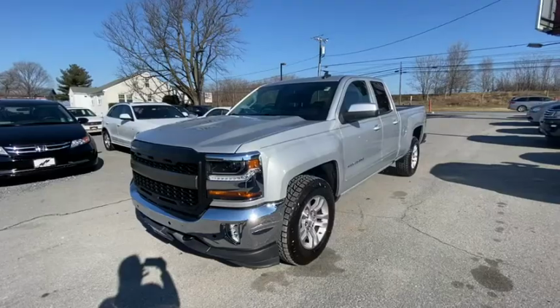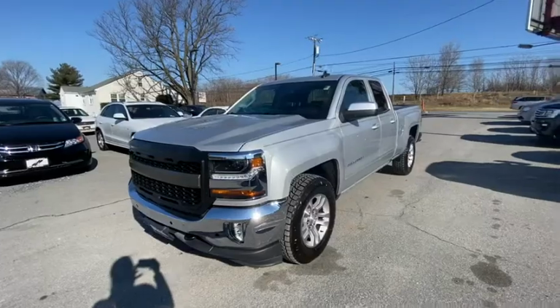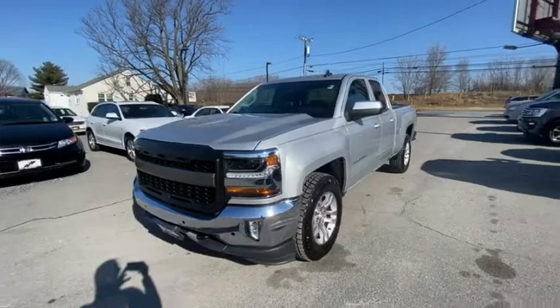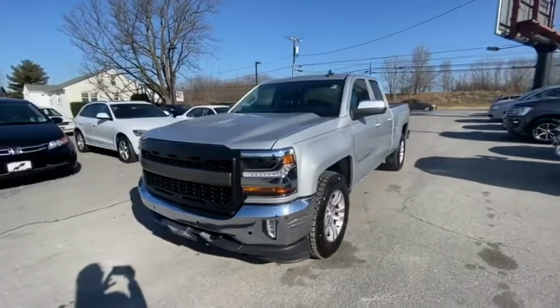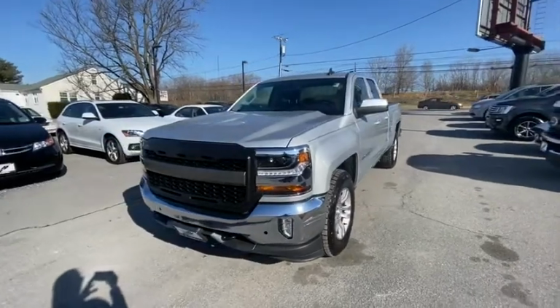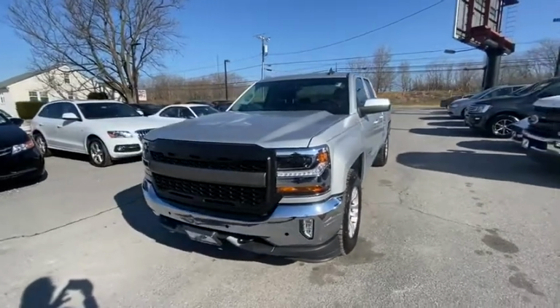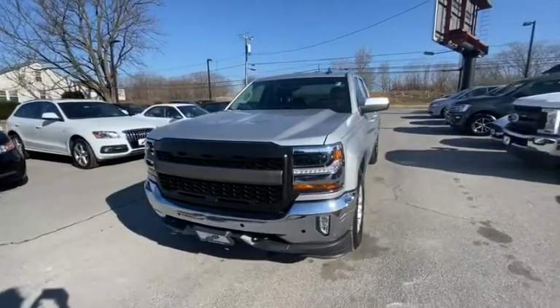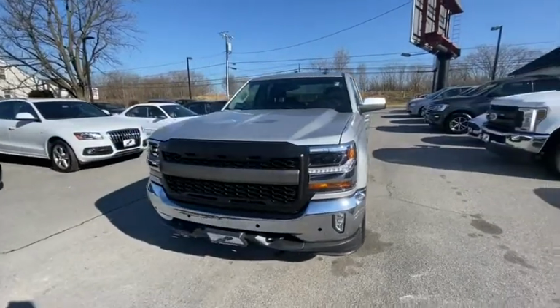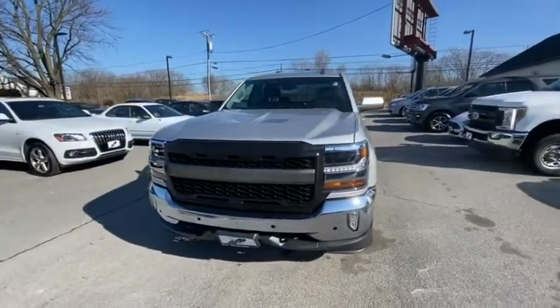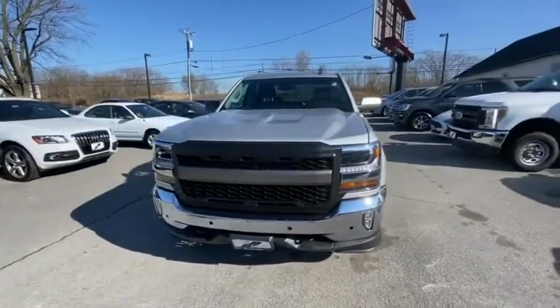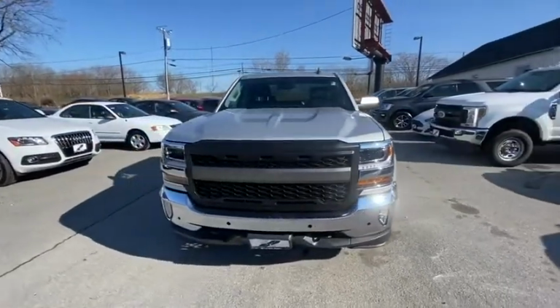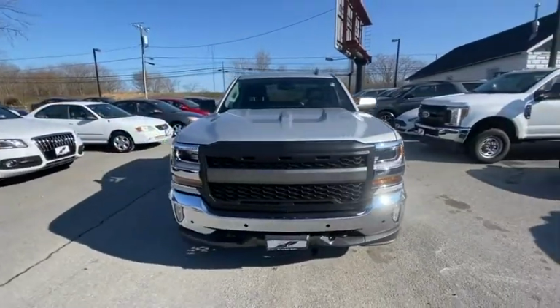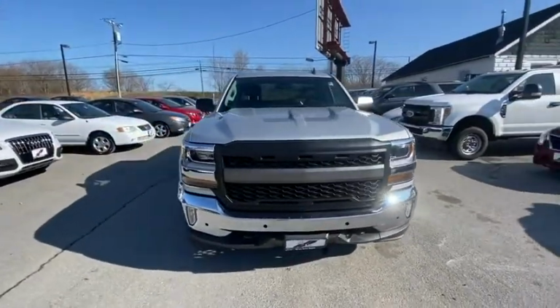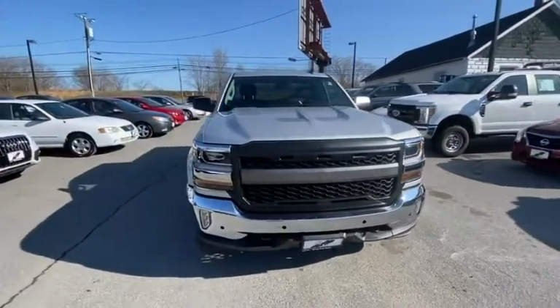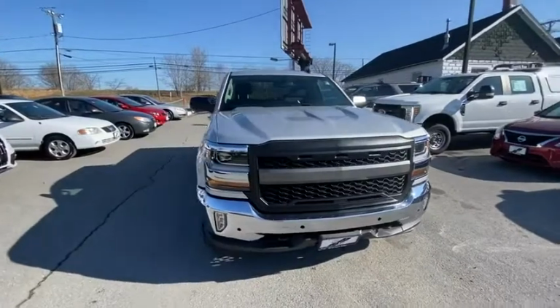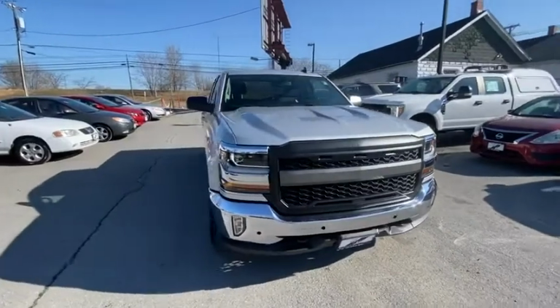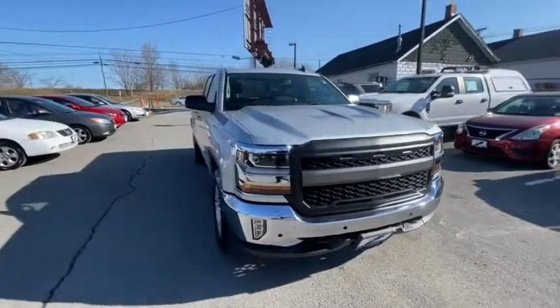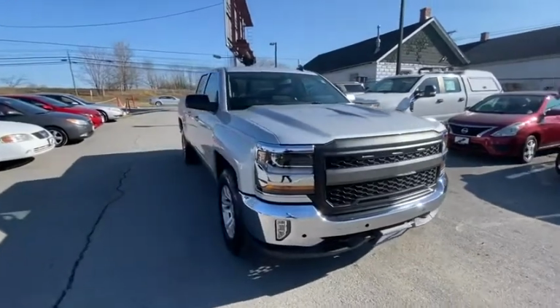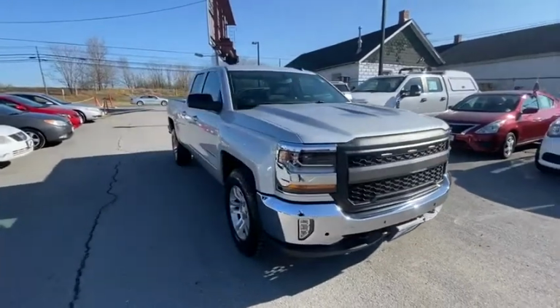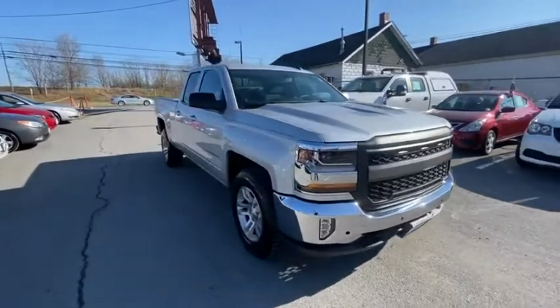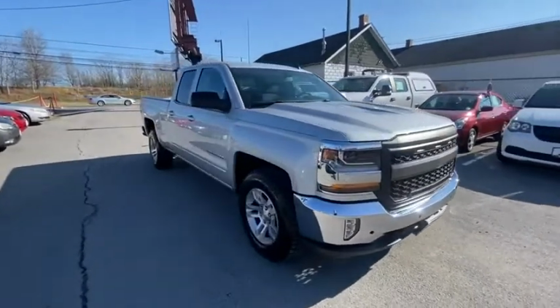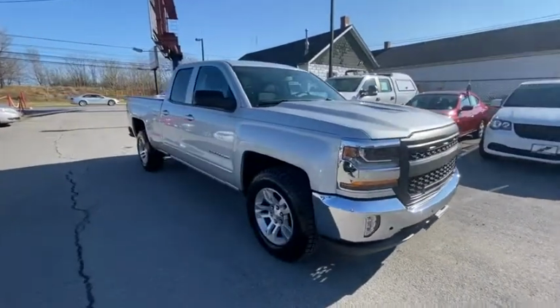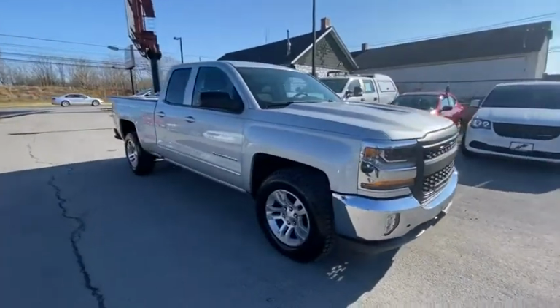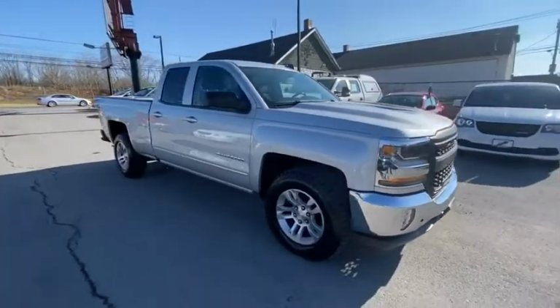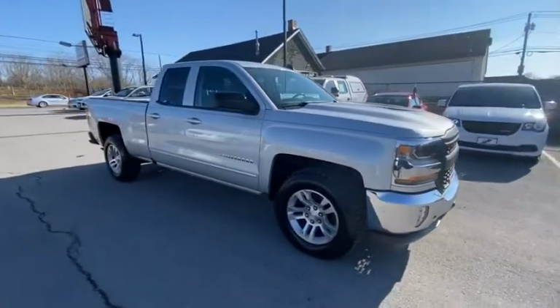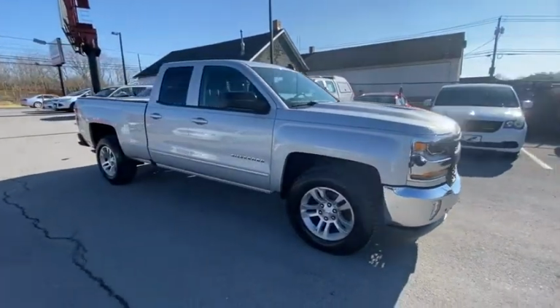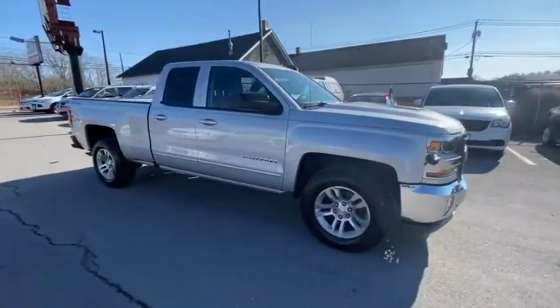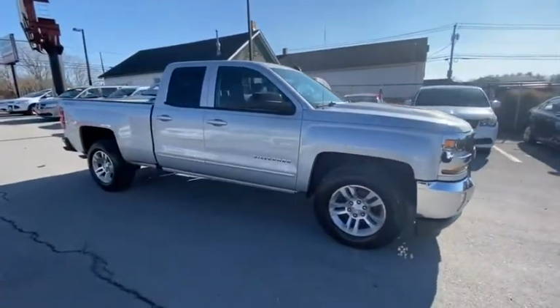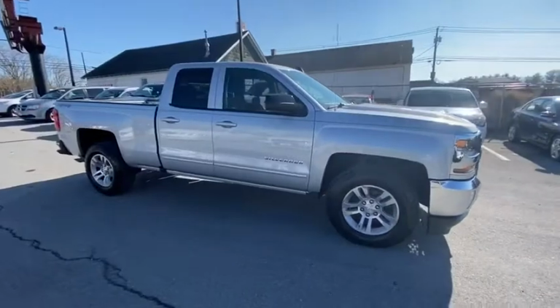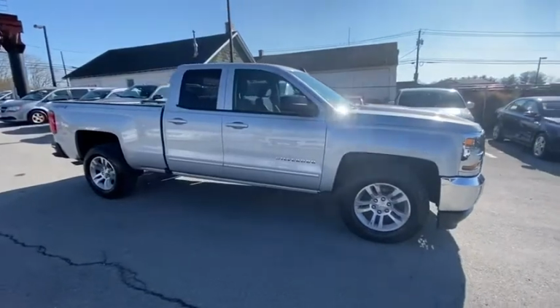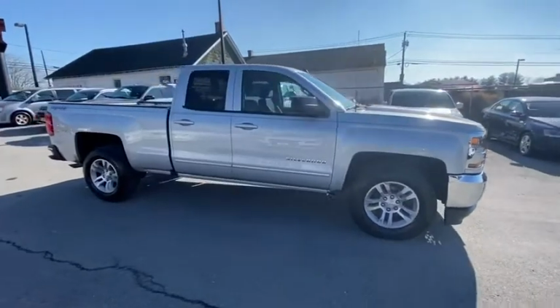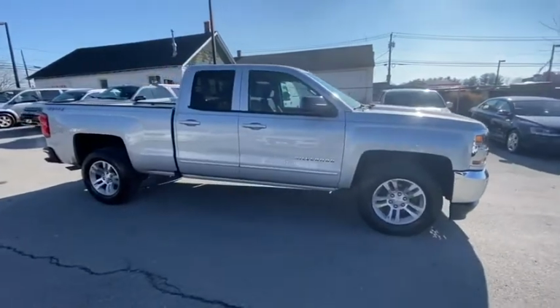Make a great choice today with the 2017 Chevrolet Silverado 1500. The Chevy Silverado 1500 is the perfect combination of functionality, reliability, and technology.